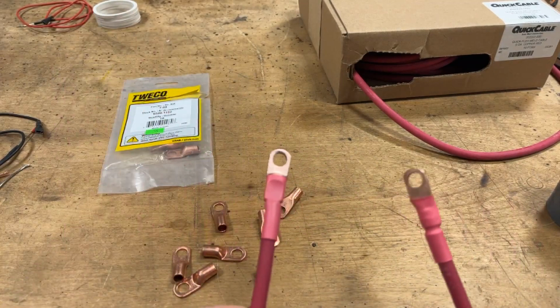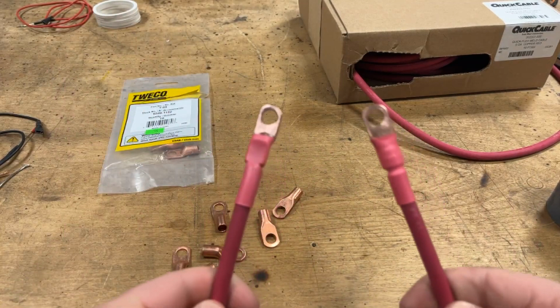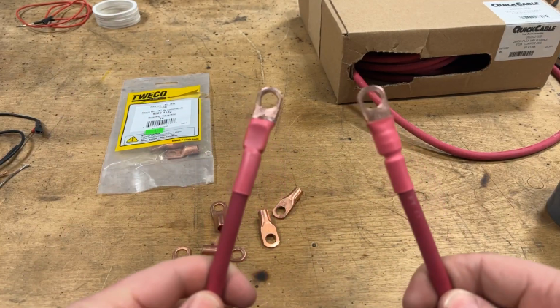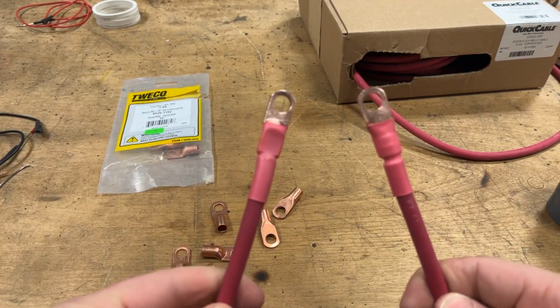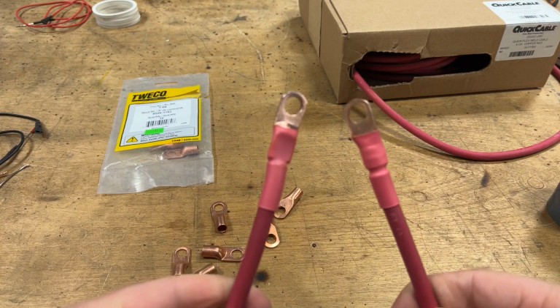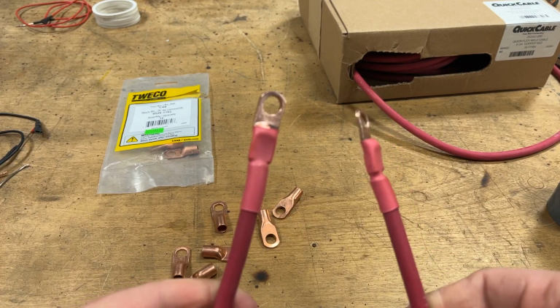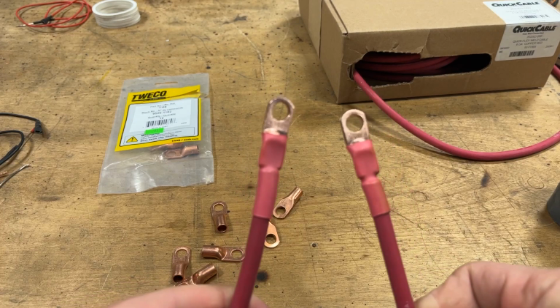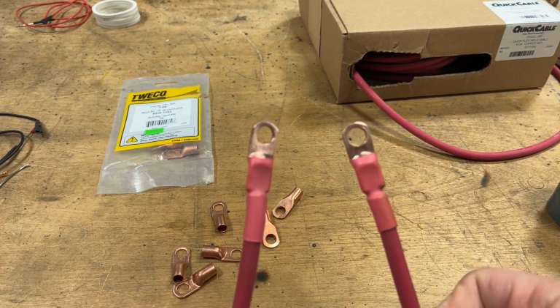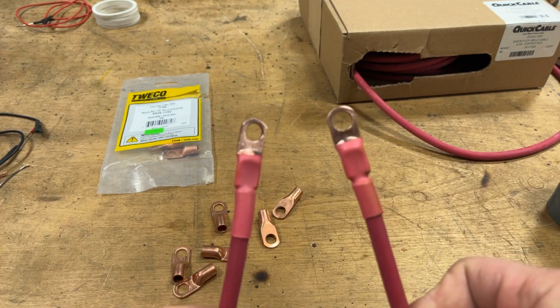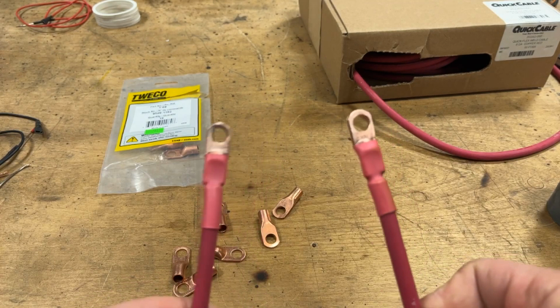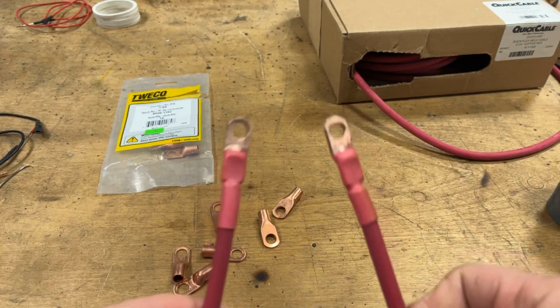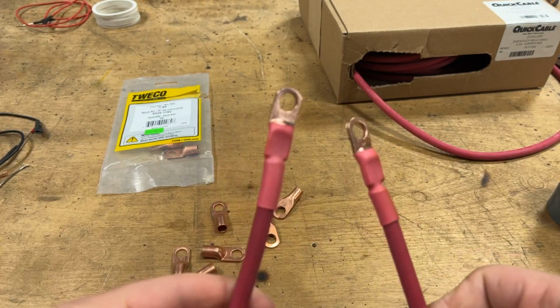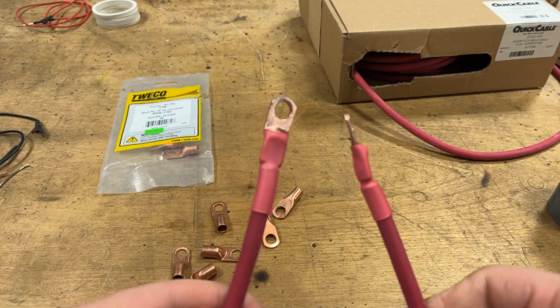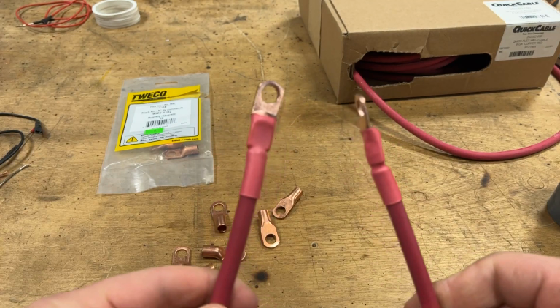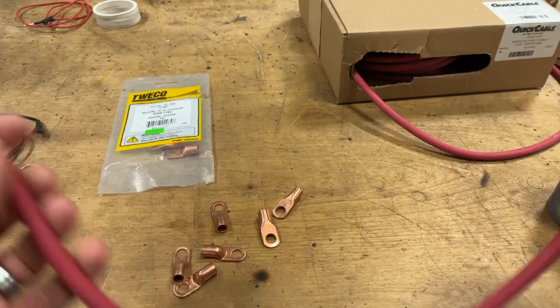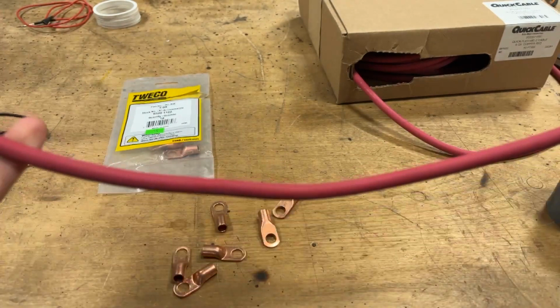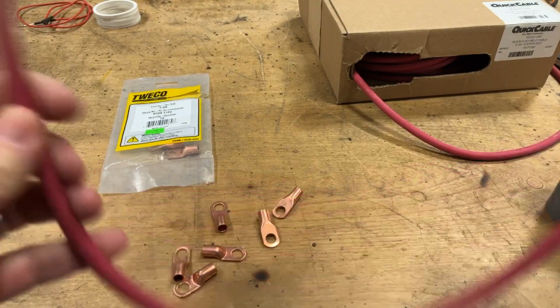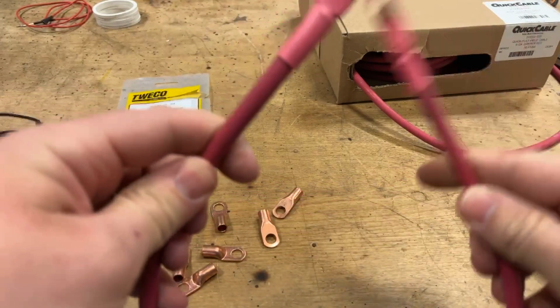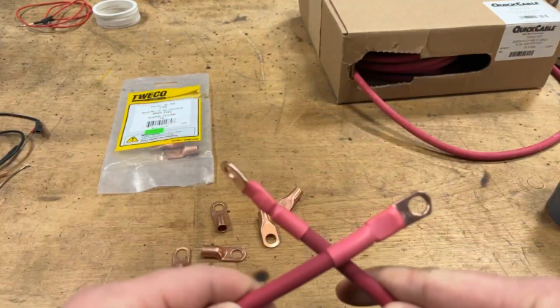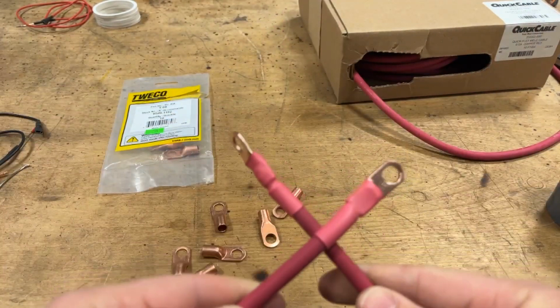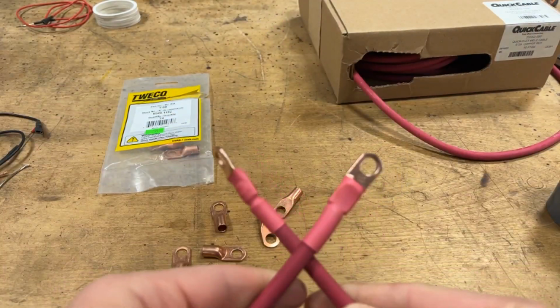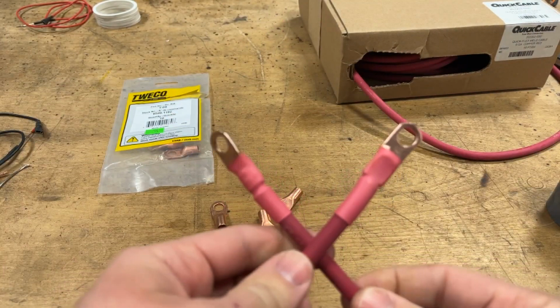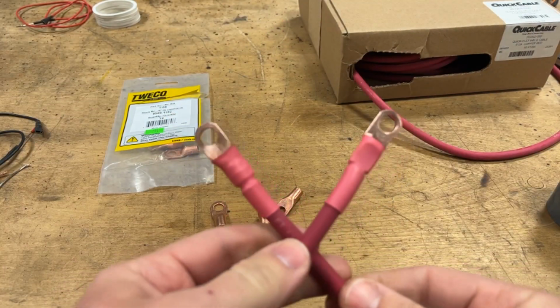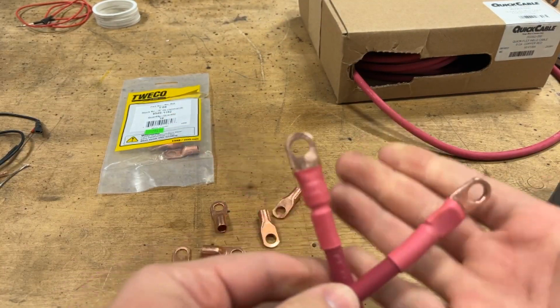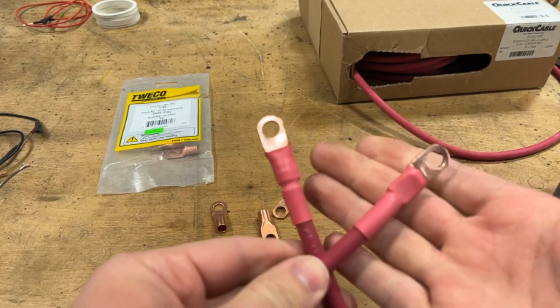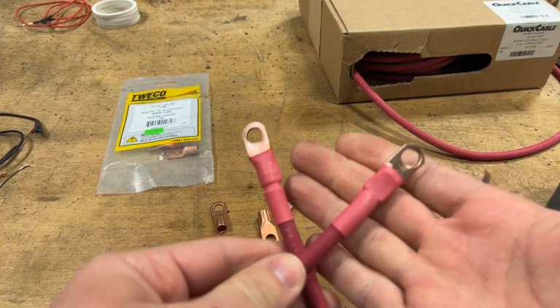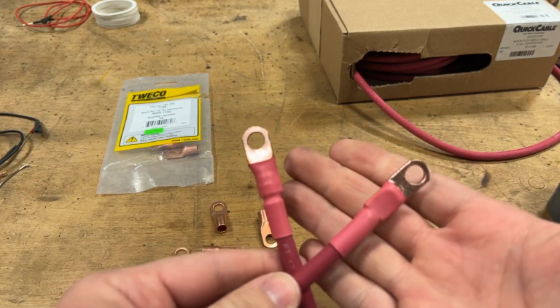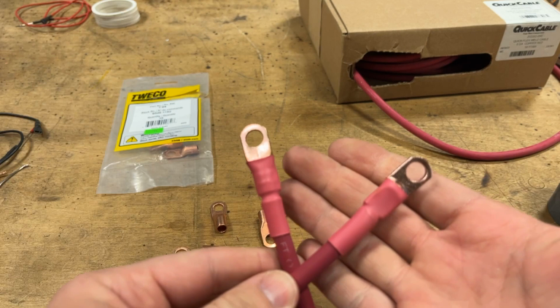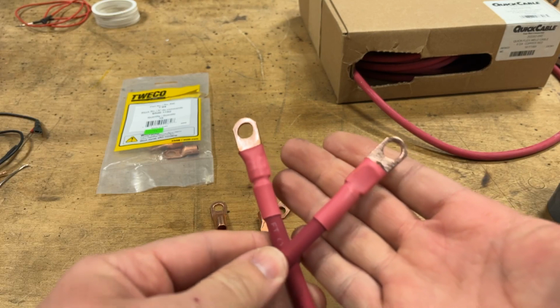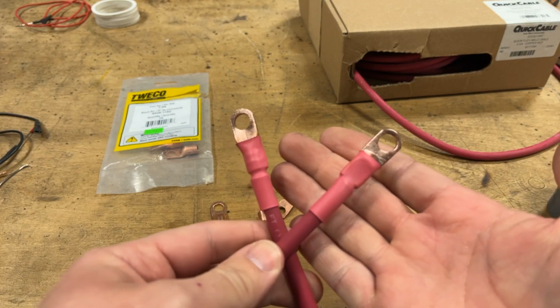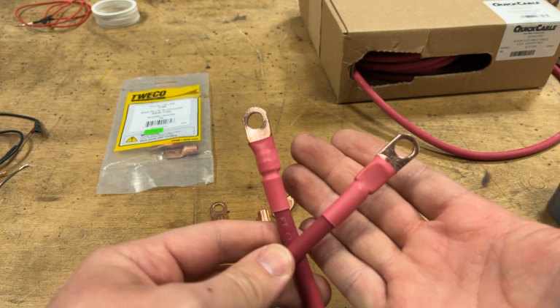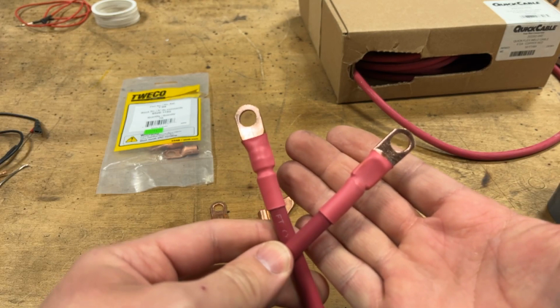I found that a MAP gas torch really does the trick here pretty quick. Now we have our heat shrink, our crimped and soldered lugs — everything's good to go, and we have a brand new, custom, amazingly well-built battery cable that you know will serve you for a long time.